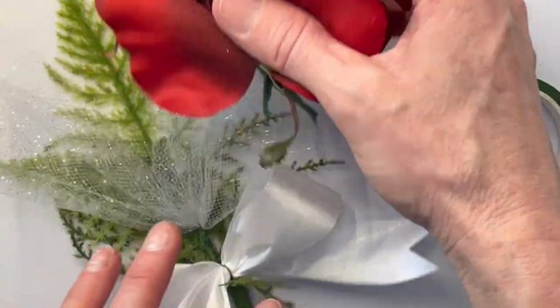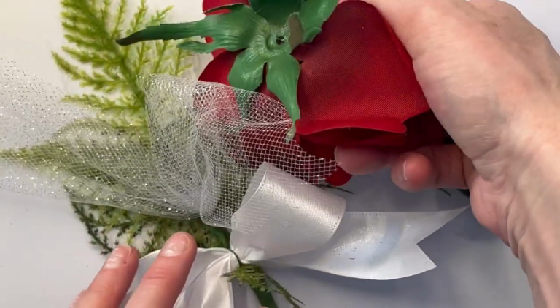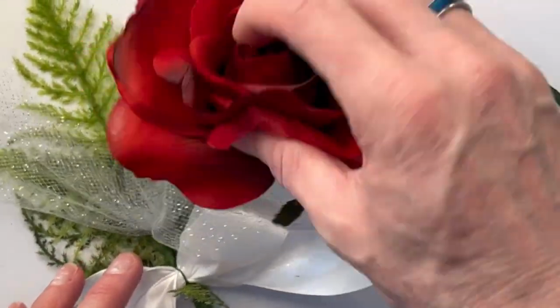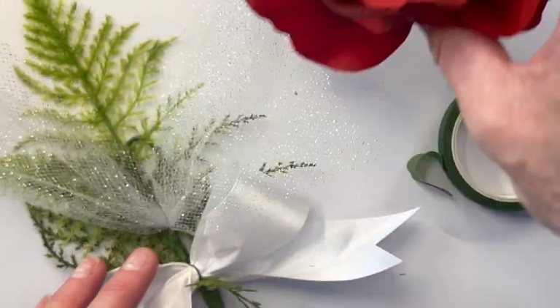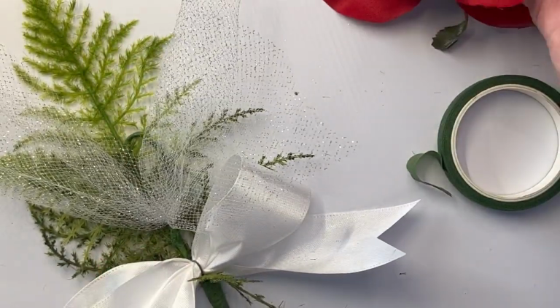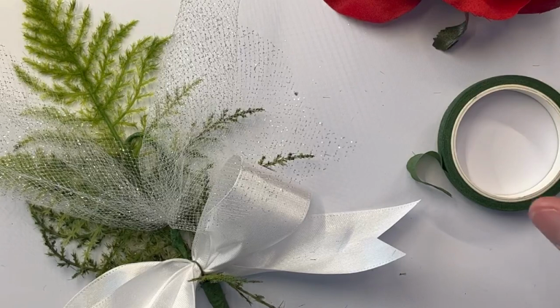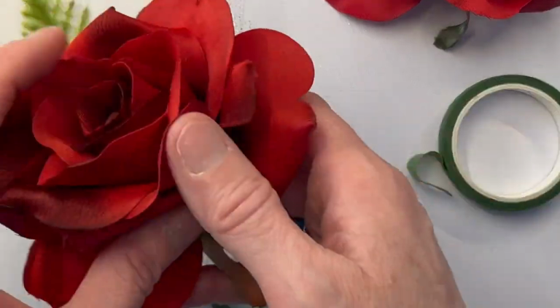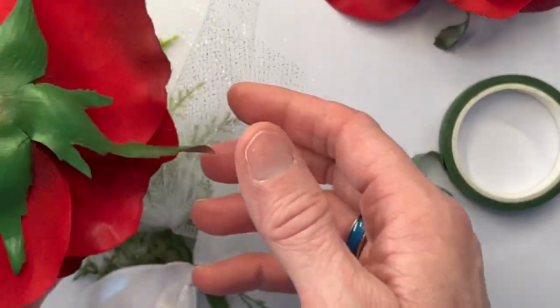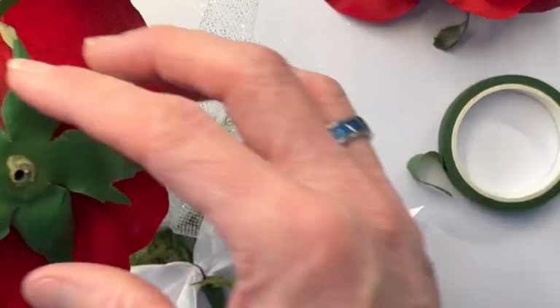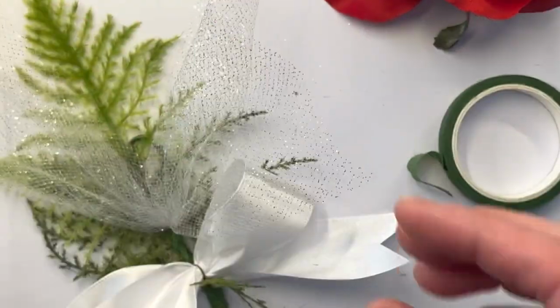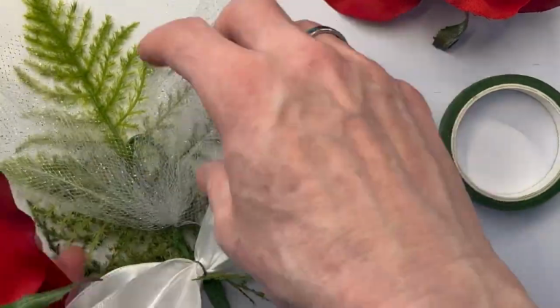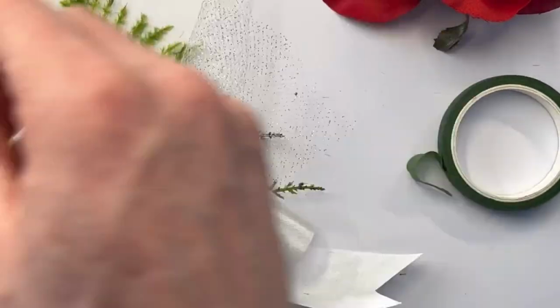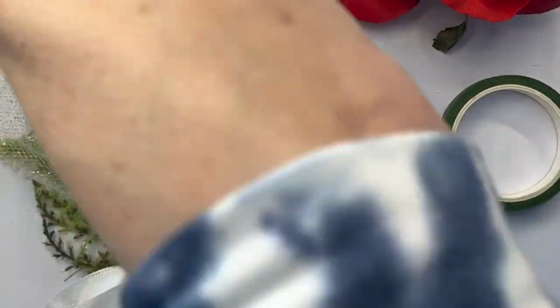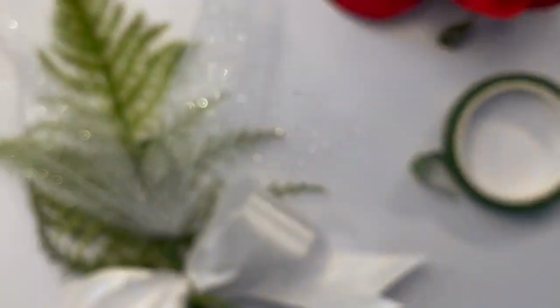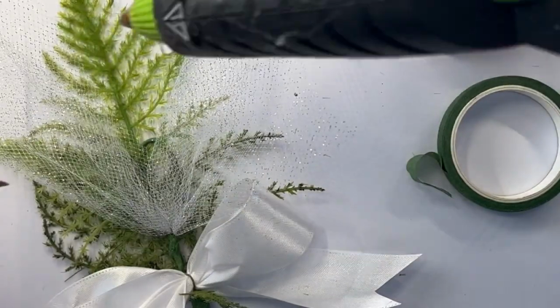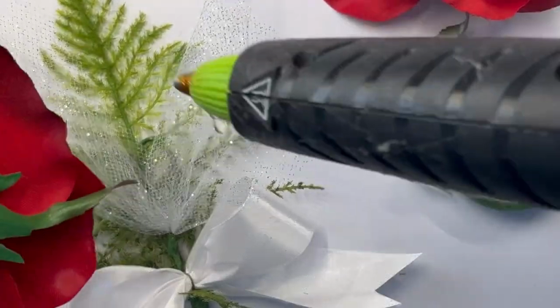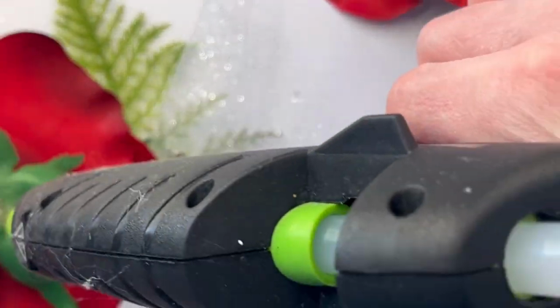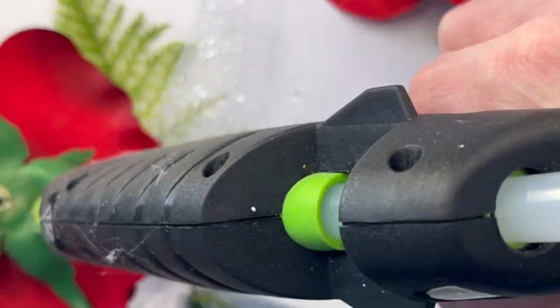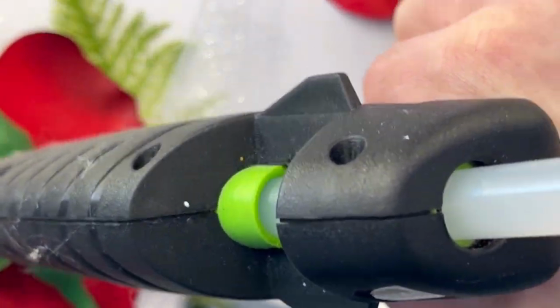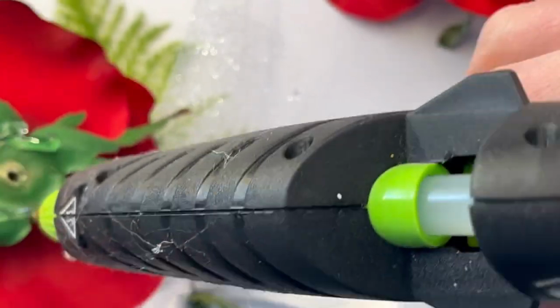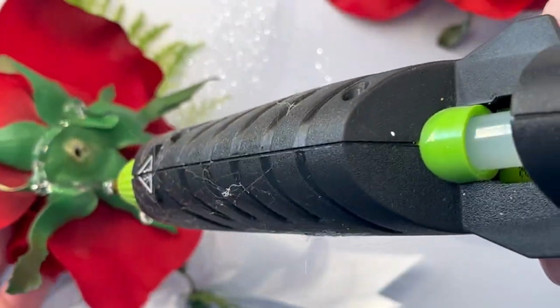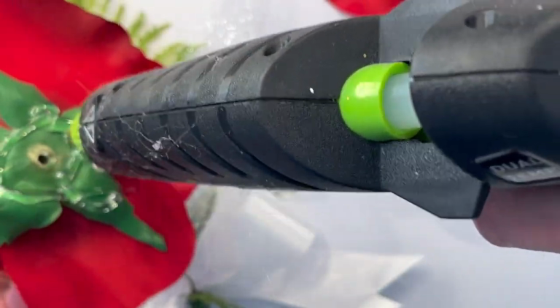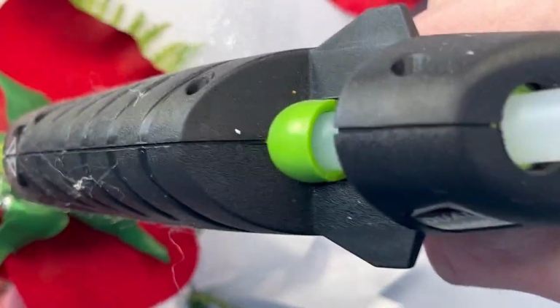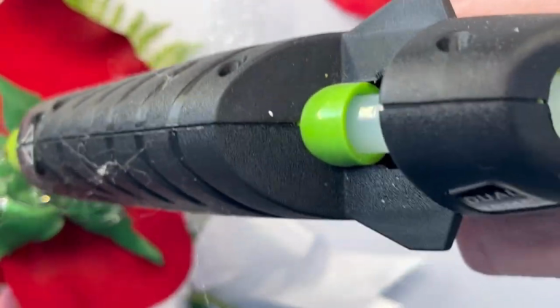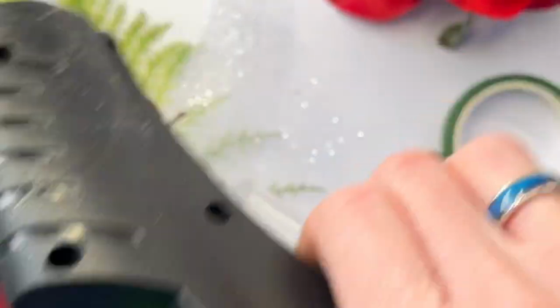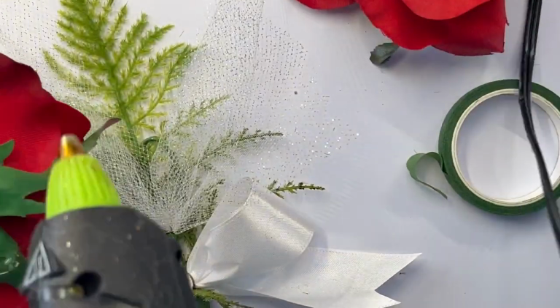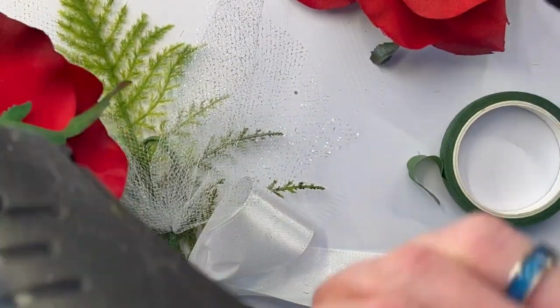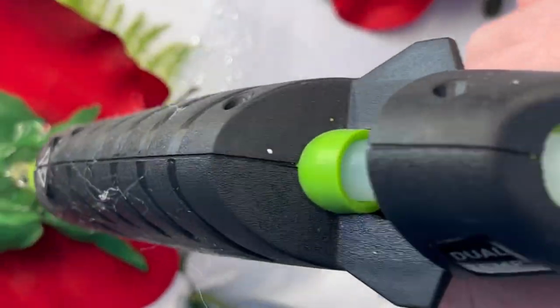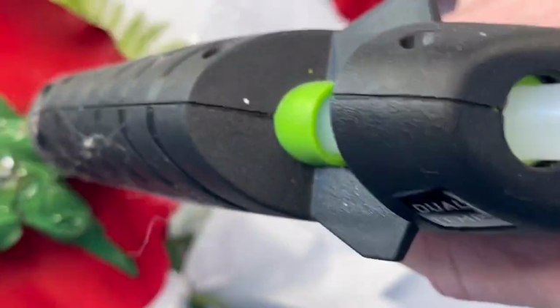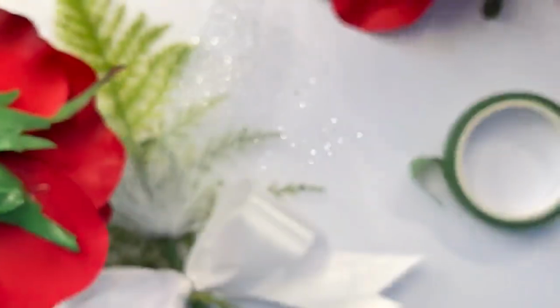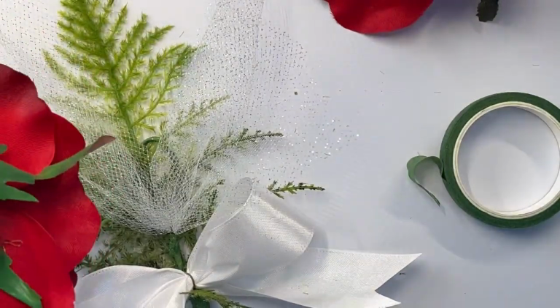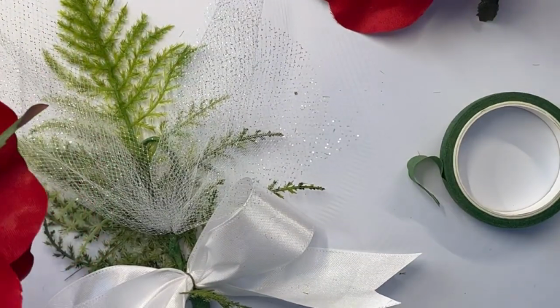Now I've got my silk flowers — I'm just pulling the flower off the stem. That gives me a nice flat bottom. Then I'm taking some hot glue, generously putting it on the bottom, and gluing it to the base.